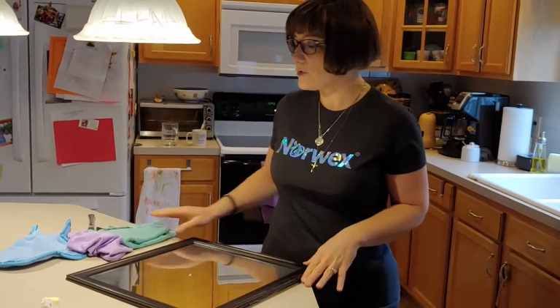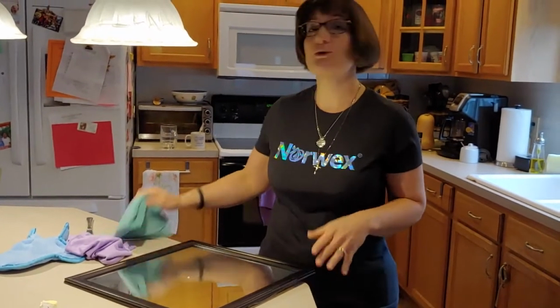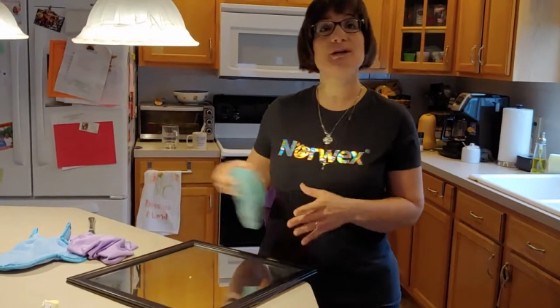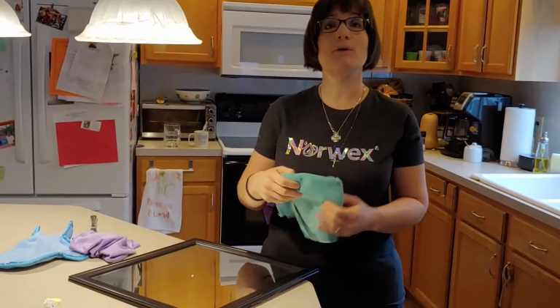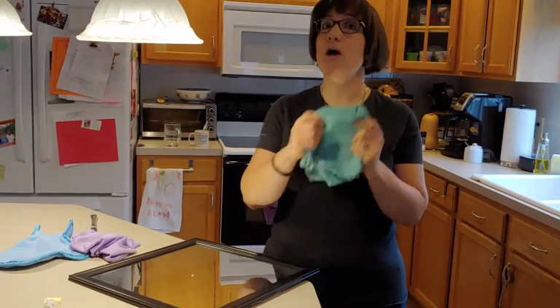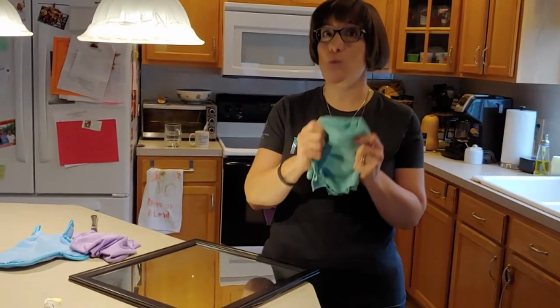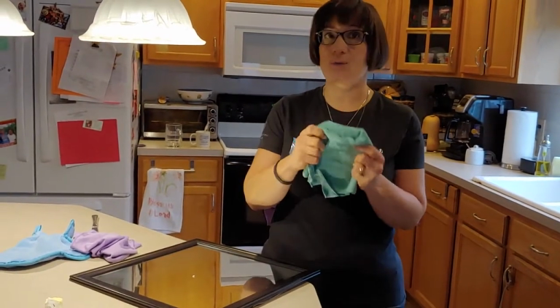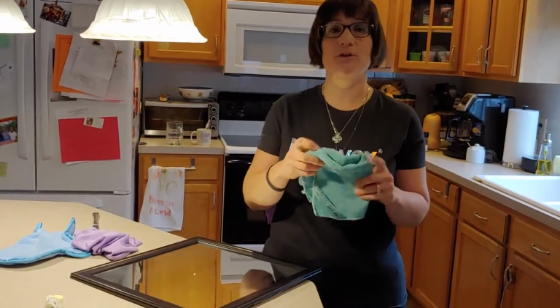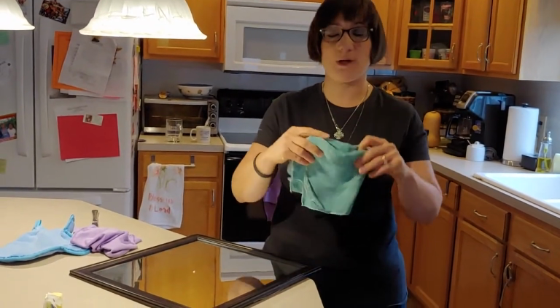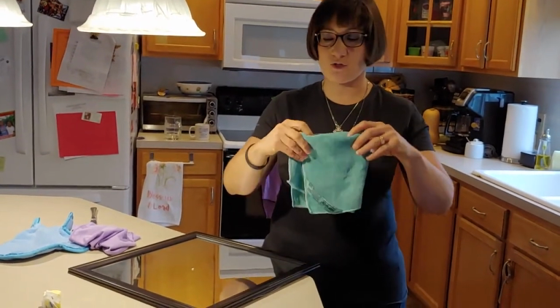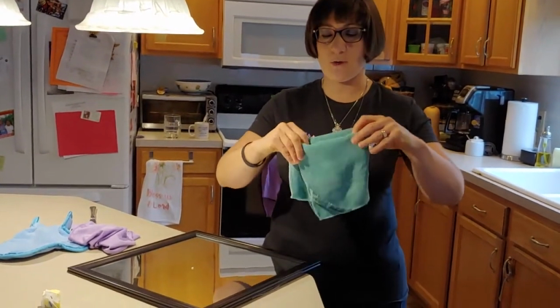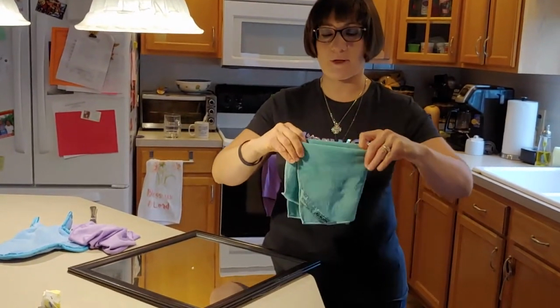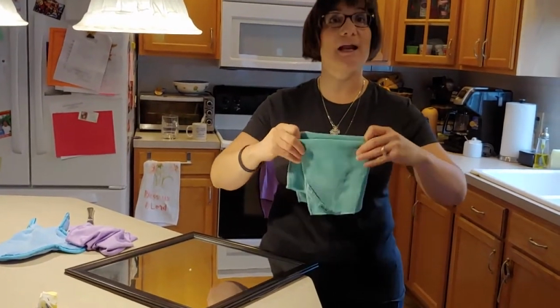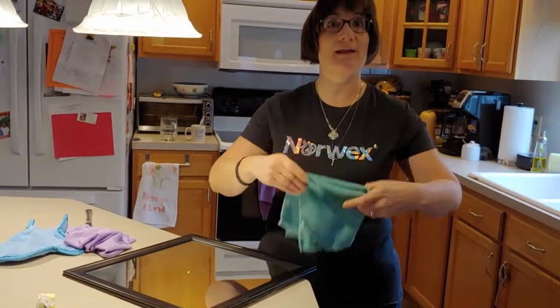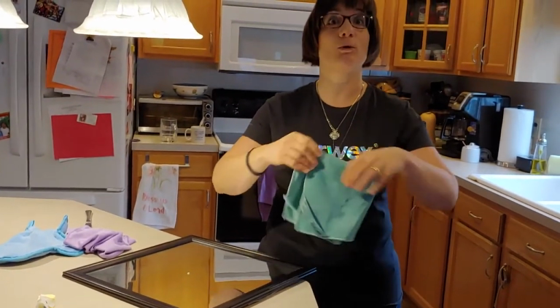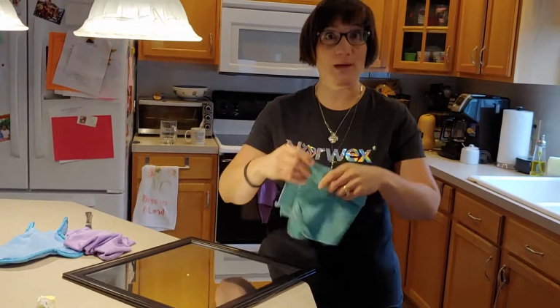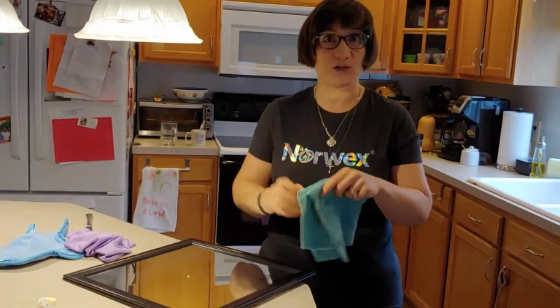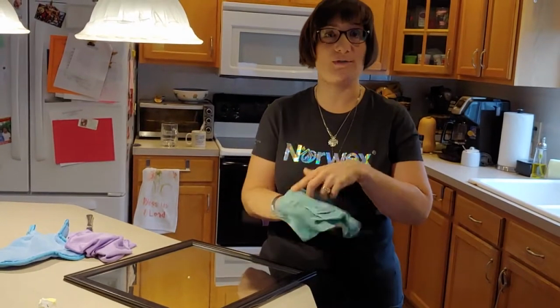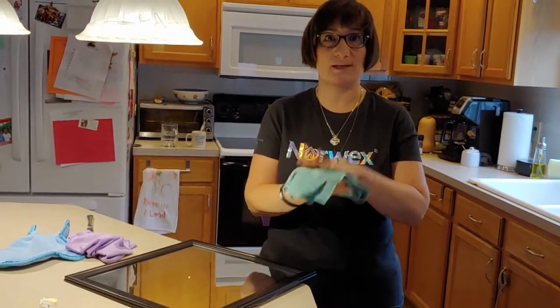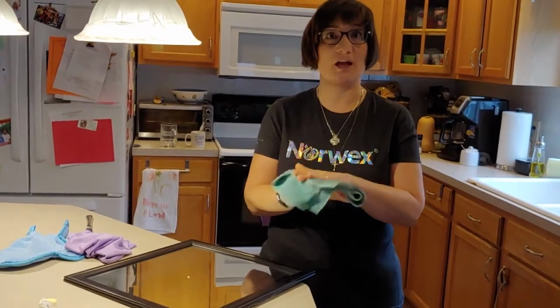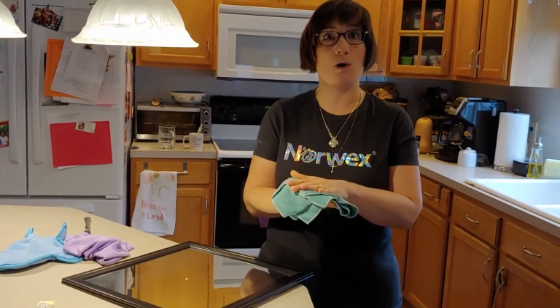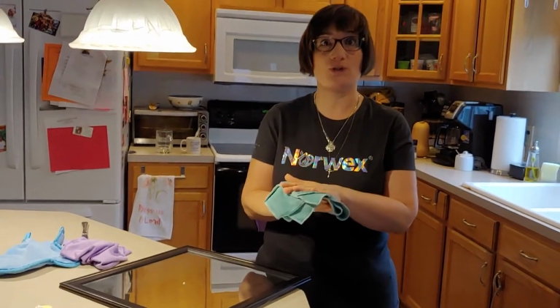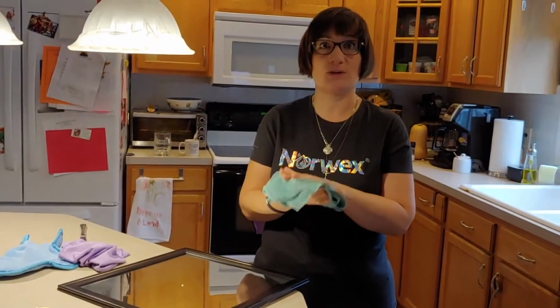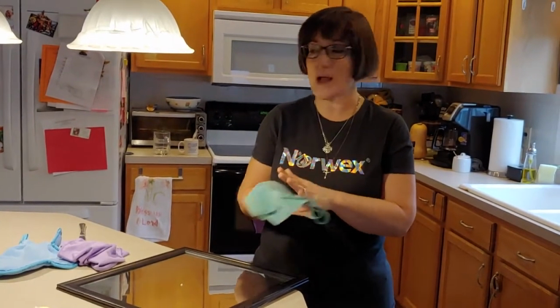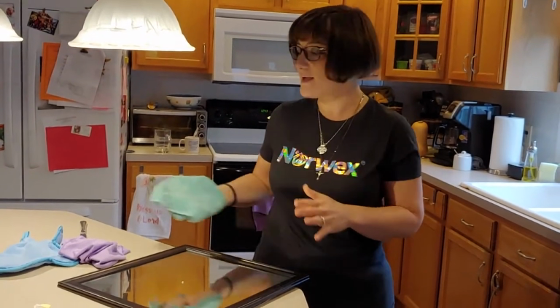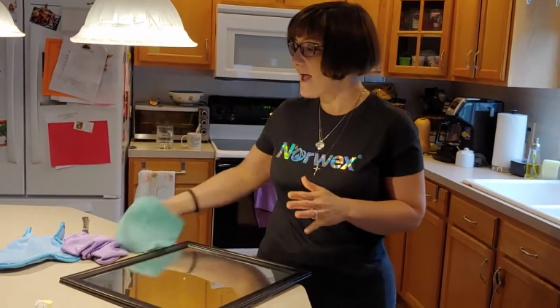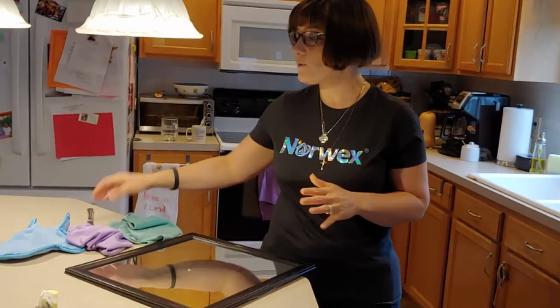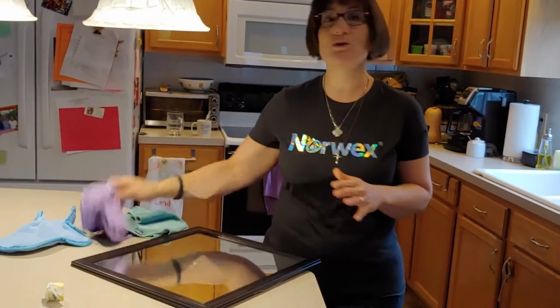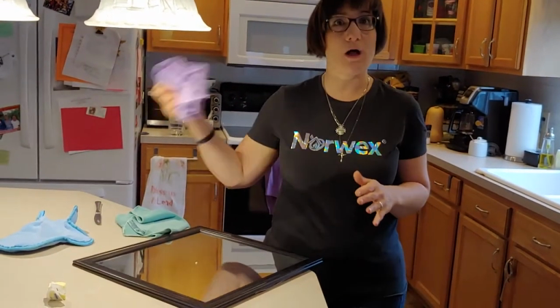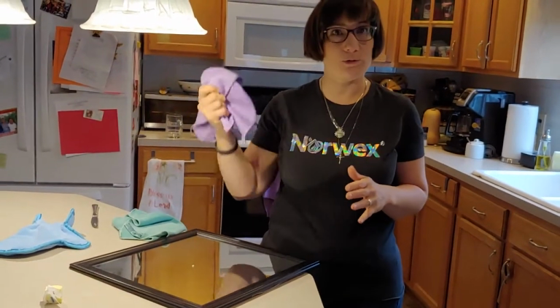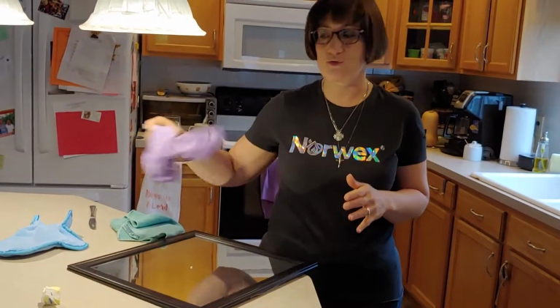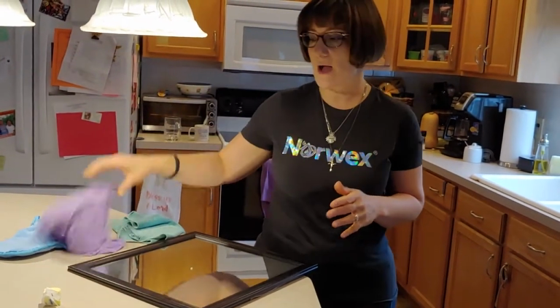You use the Enviro cloth wet whenever you want to clean anything or remove bacteria. You always use it wet. And then the window cloth you use dry.